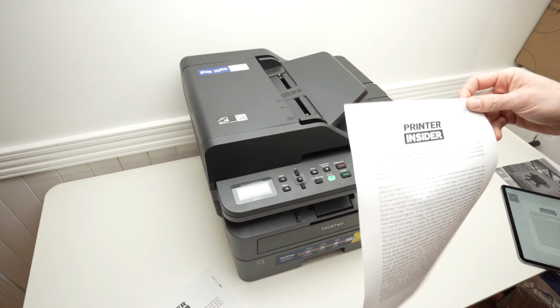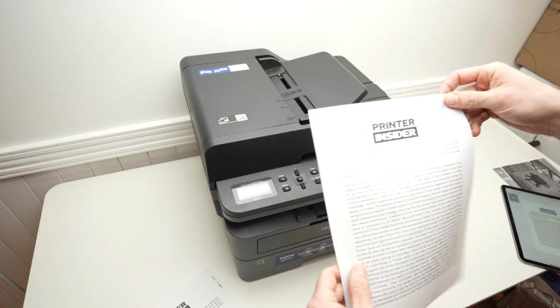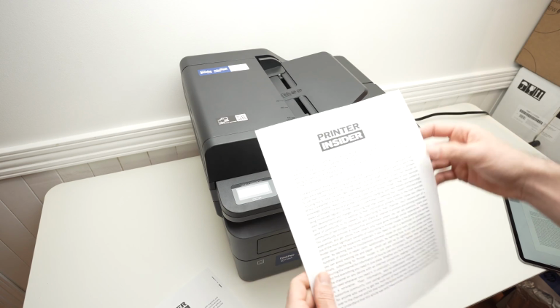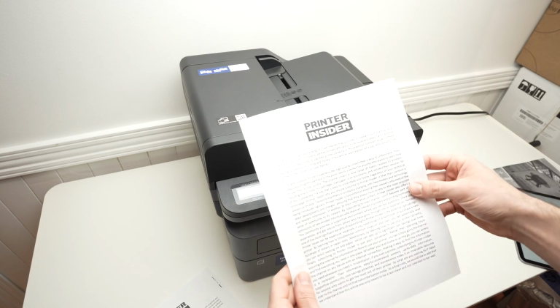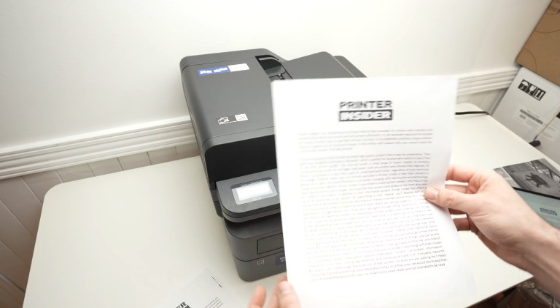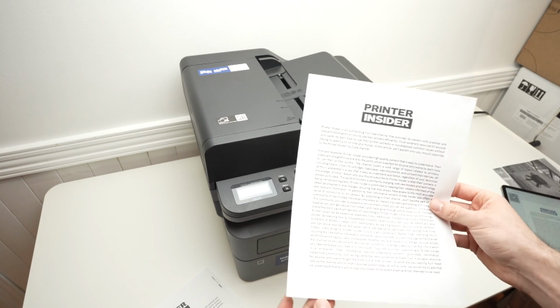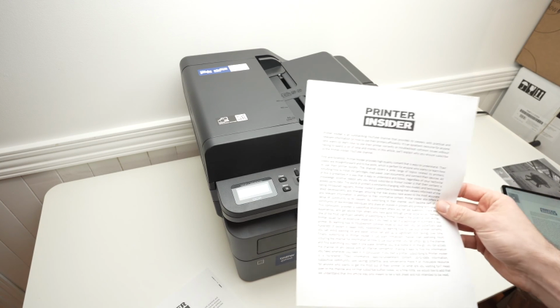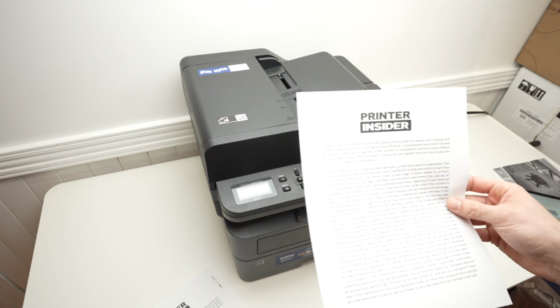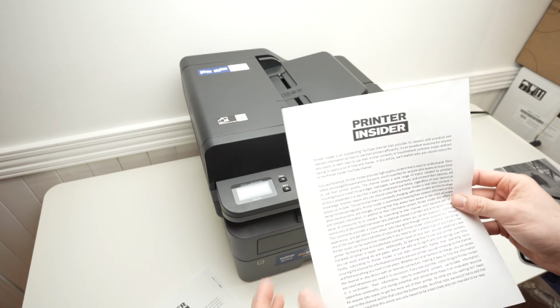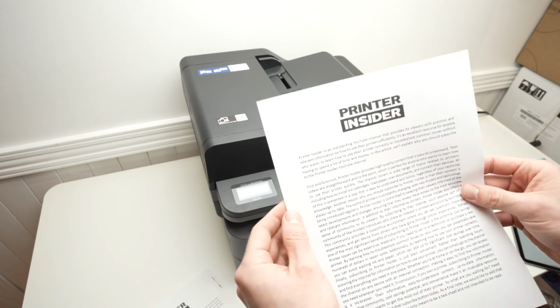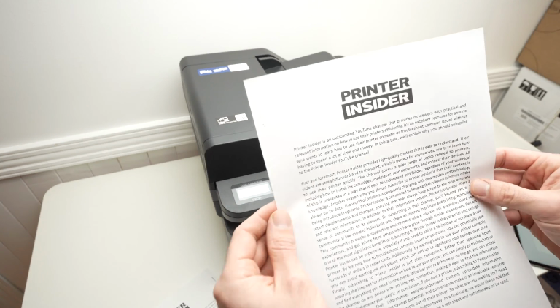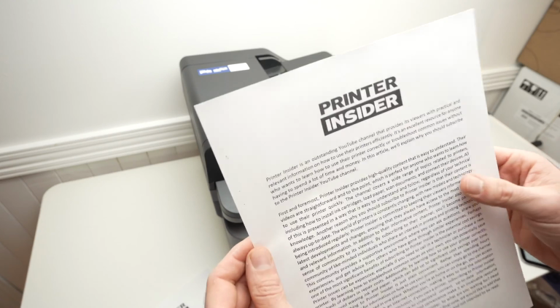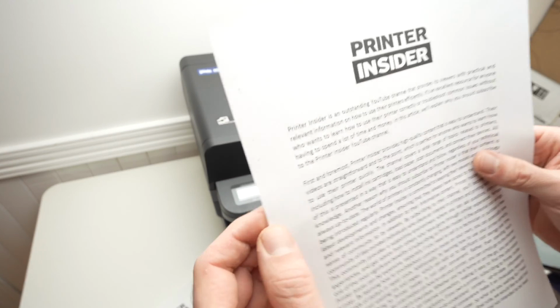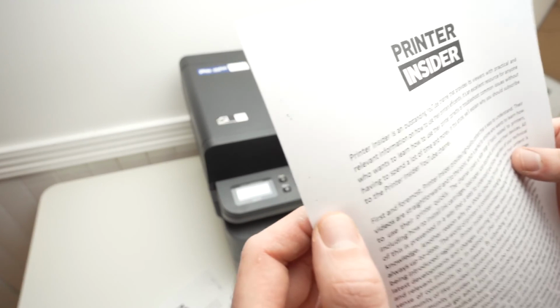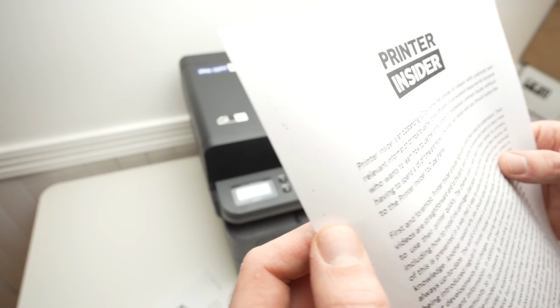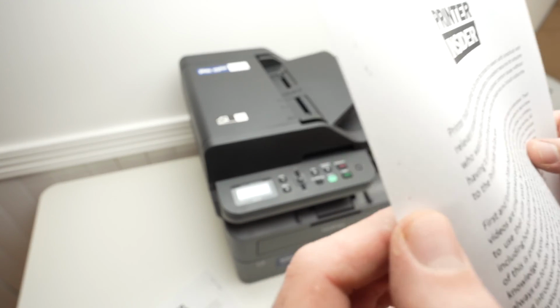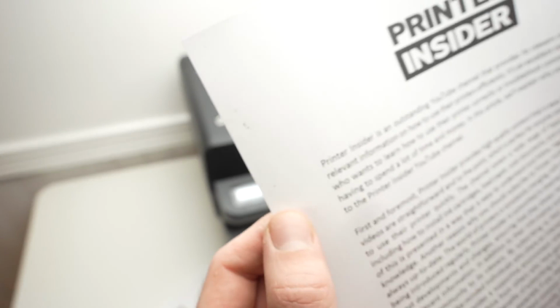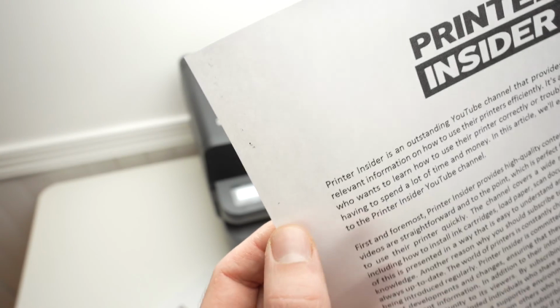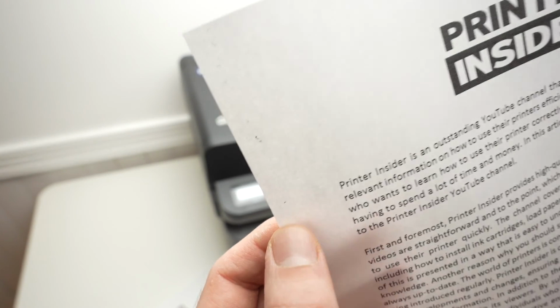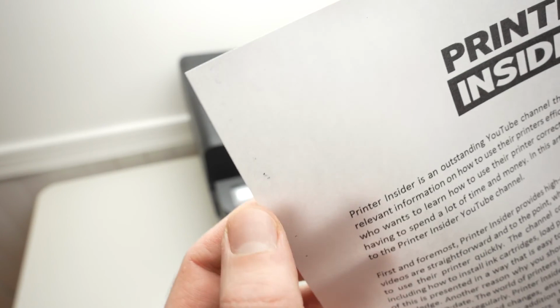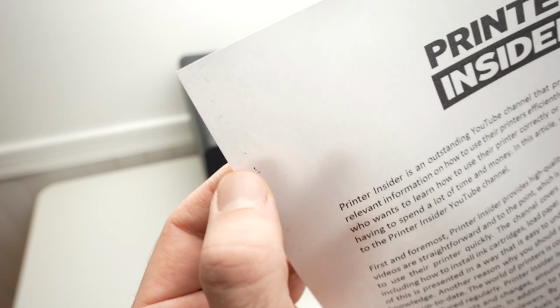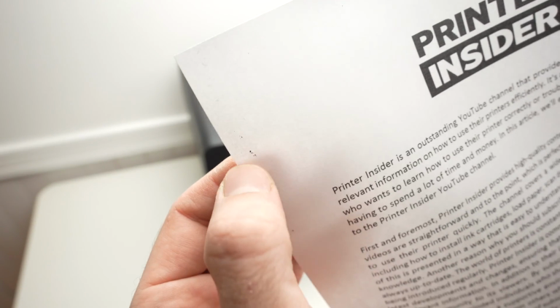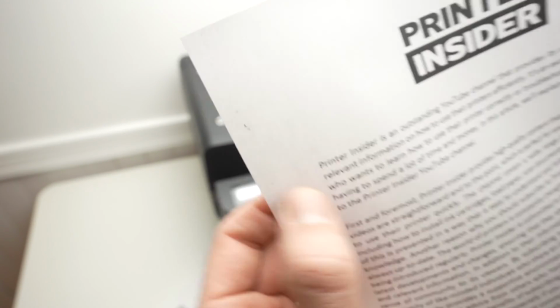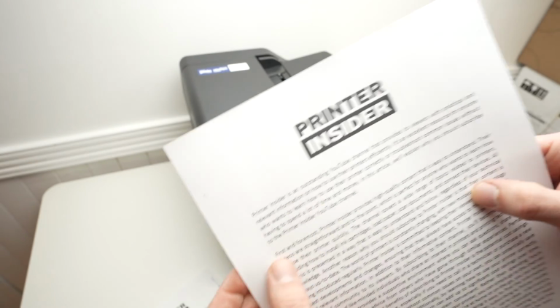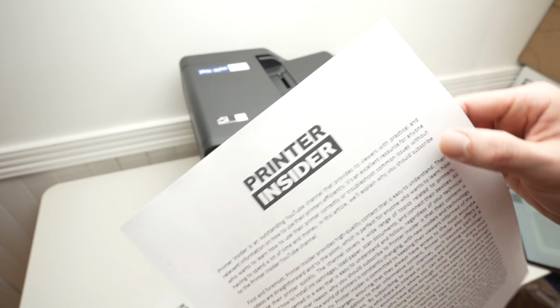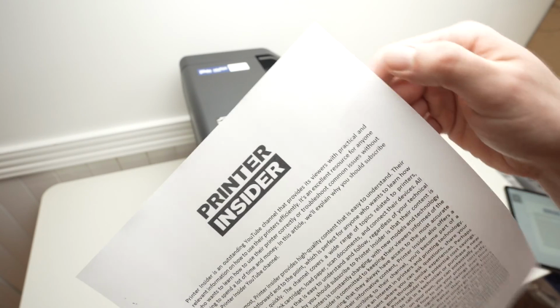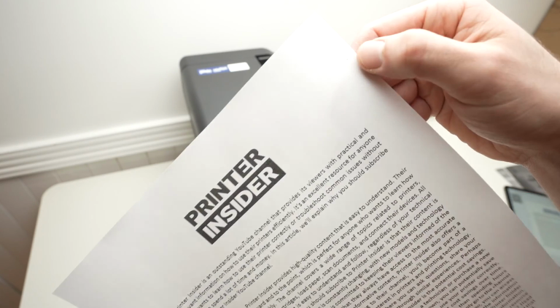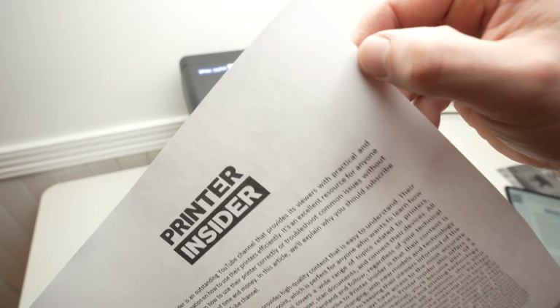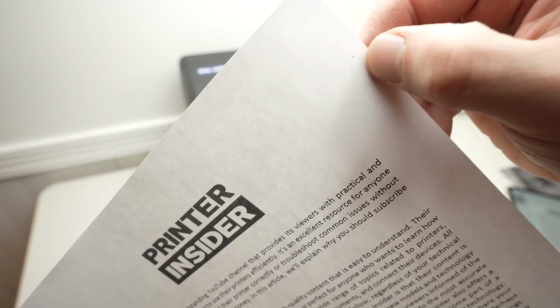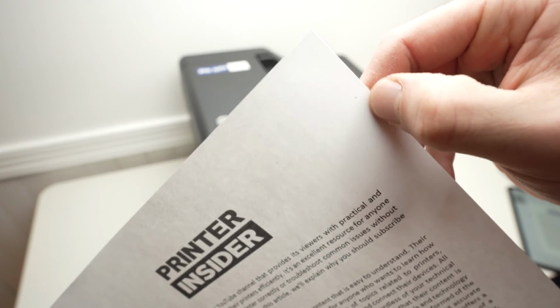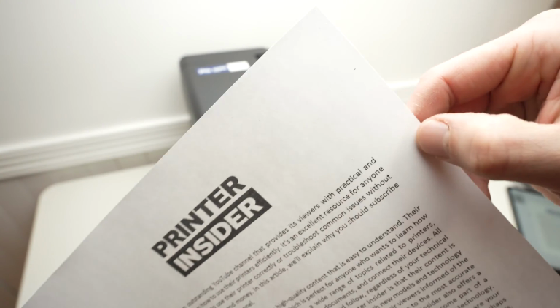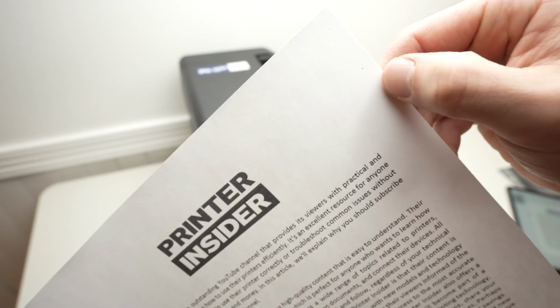Here we go. If when you take out the page you notice that there are still some stains — I don't know if you can see over here but there are very small ones, but it's almost gone.